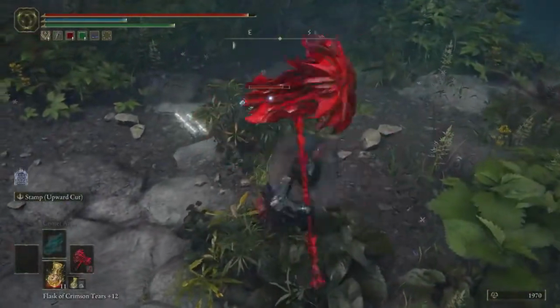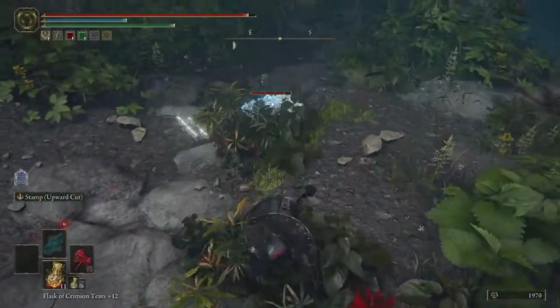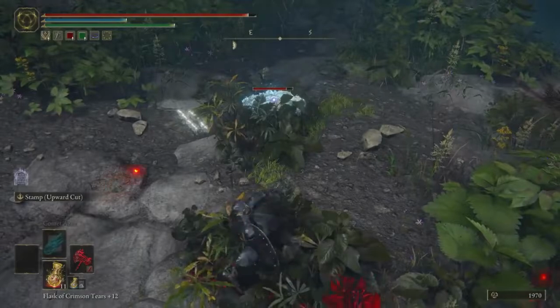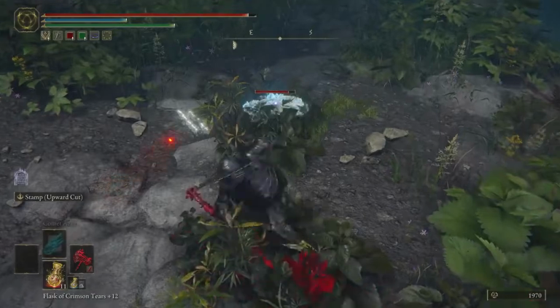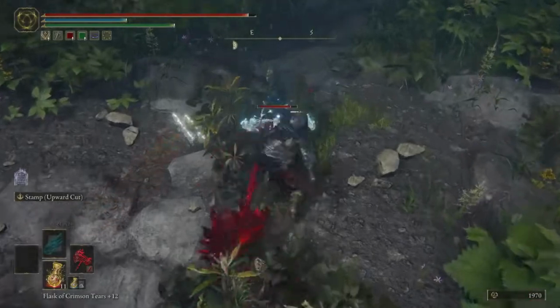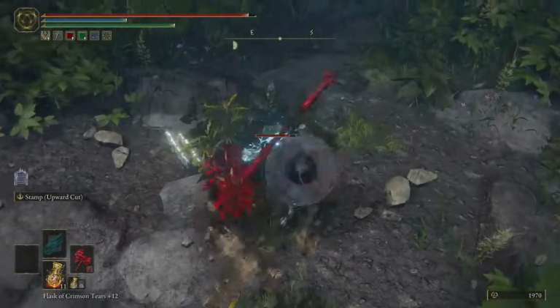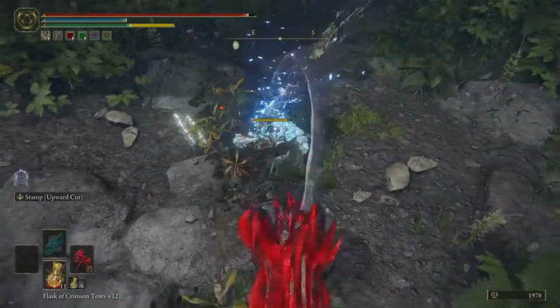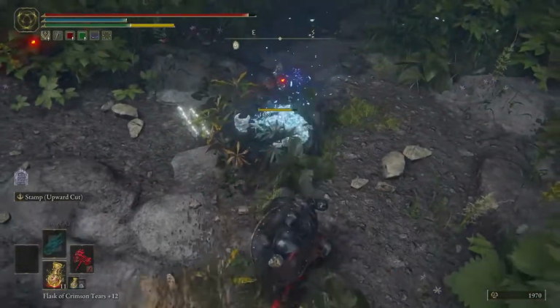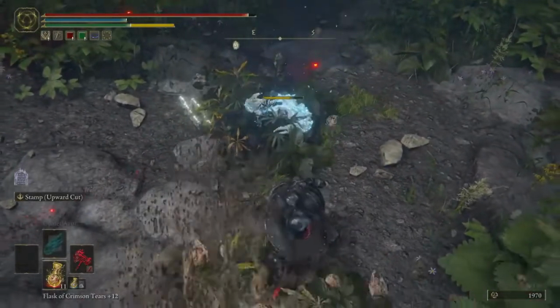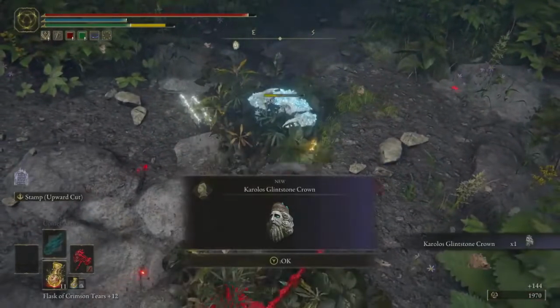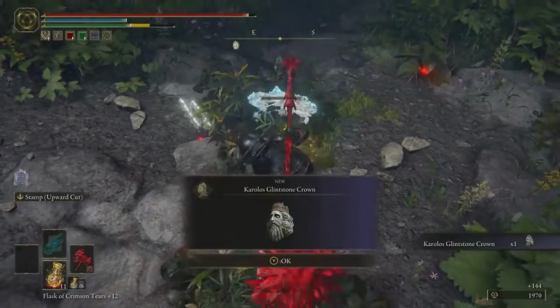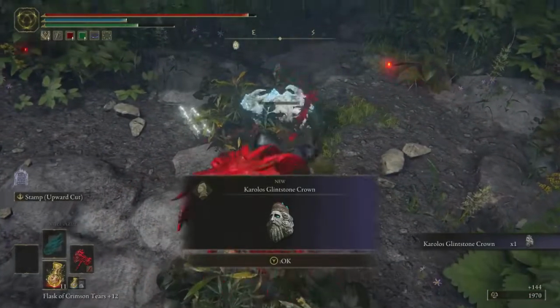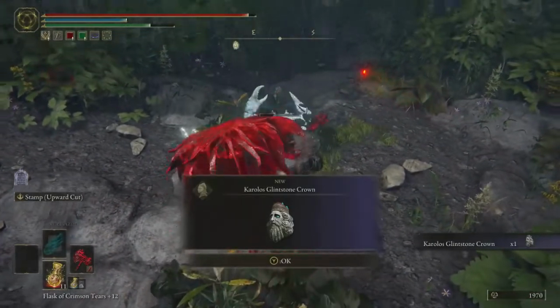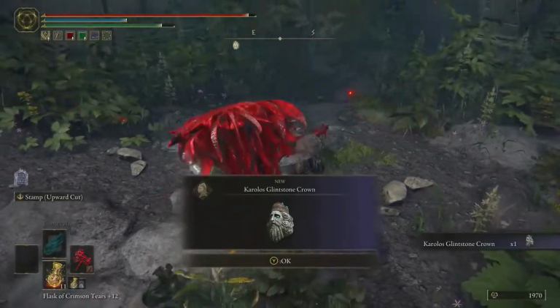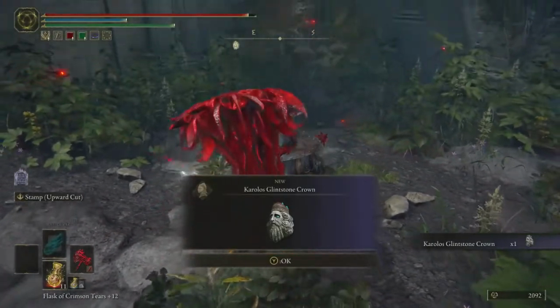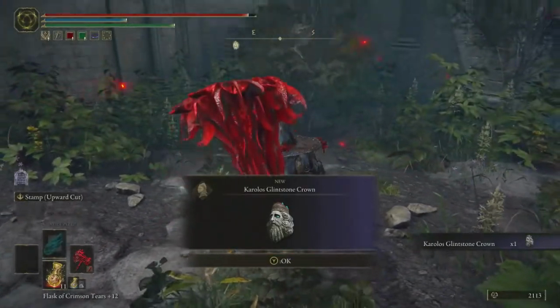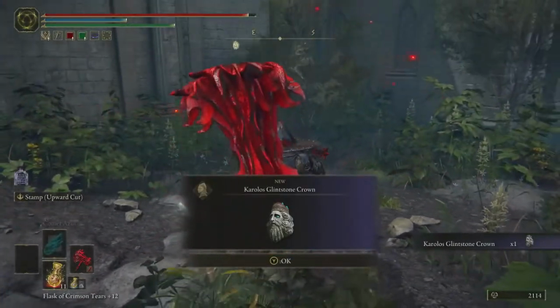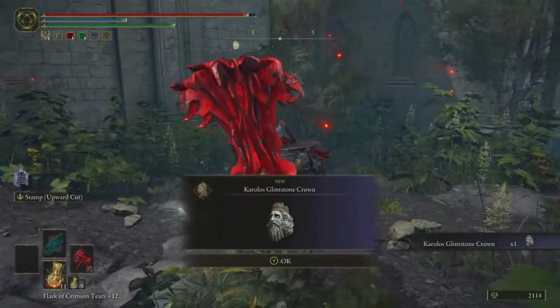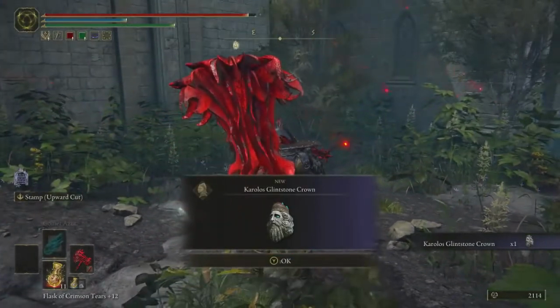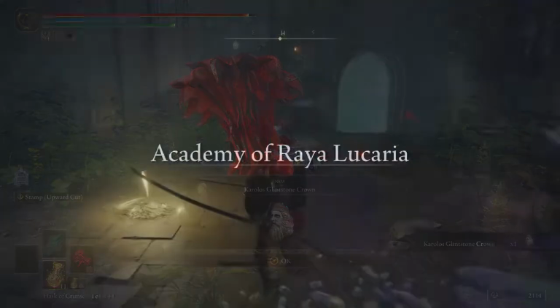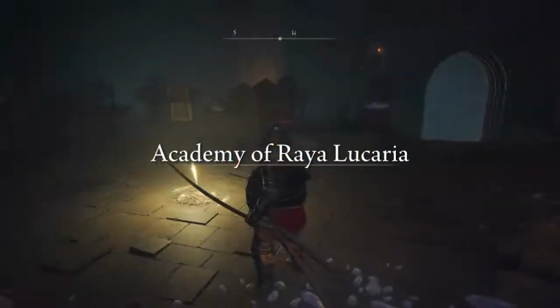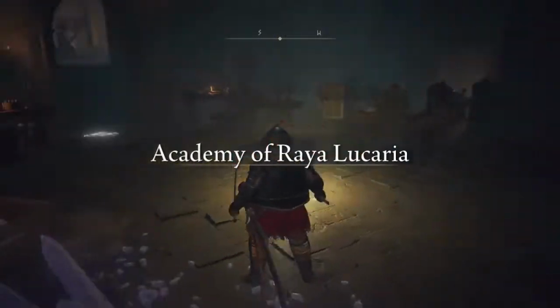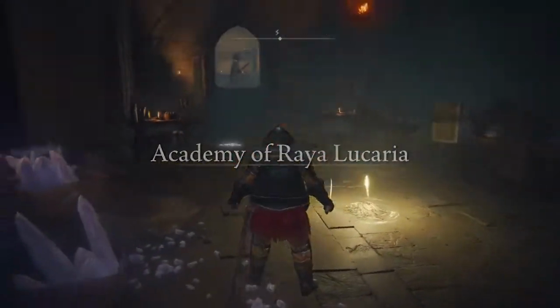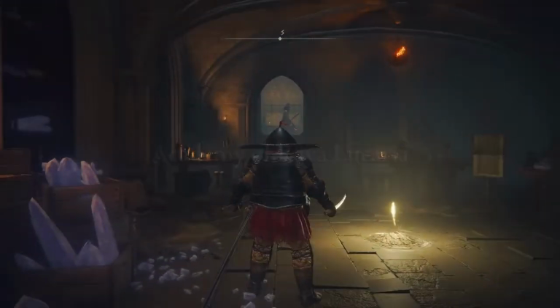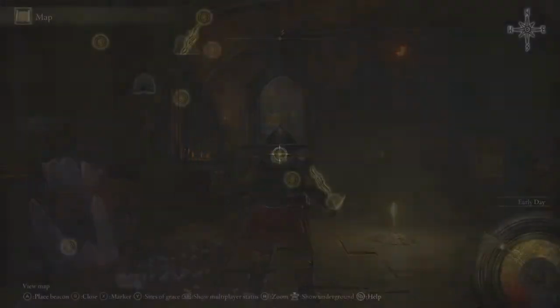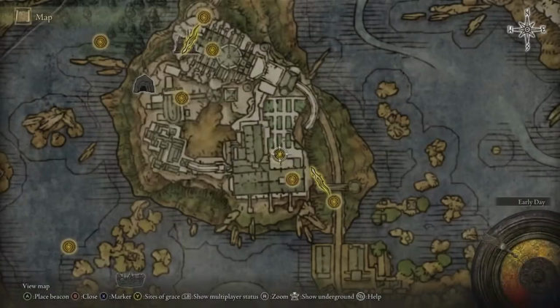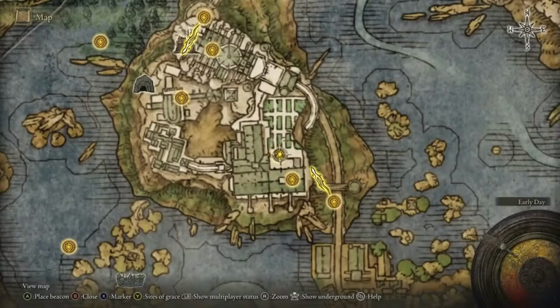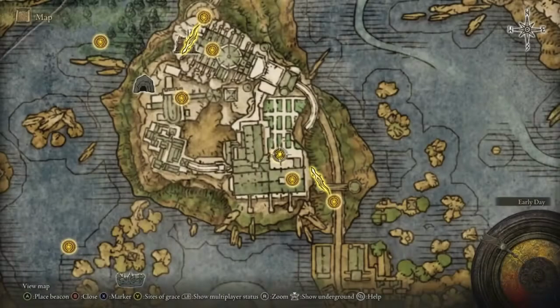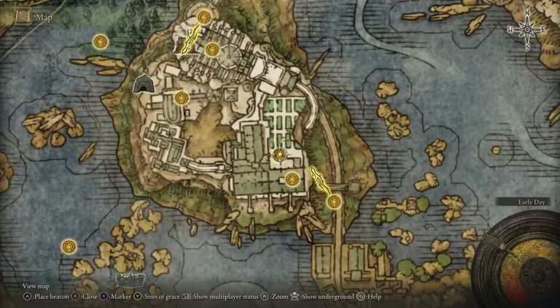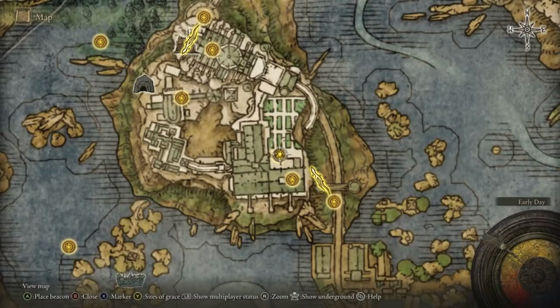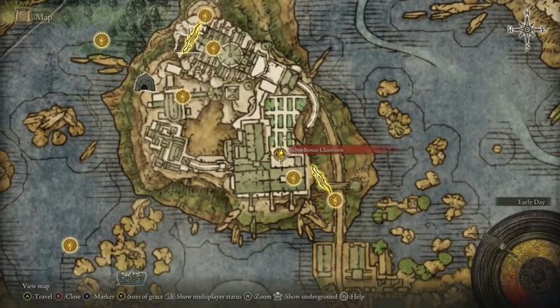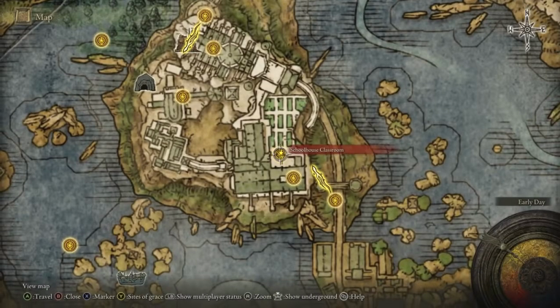Once you've given big boy a good smack and knocked him out, you will receive your first item: Carian Glintstone Crown. This is one half of the health regeneration combo.